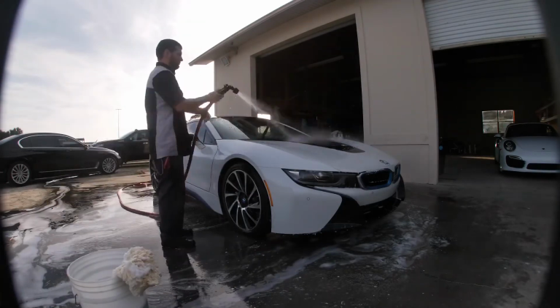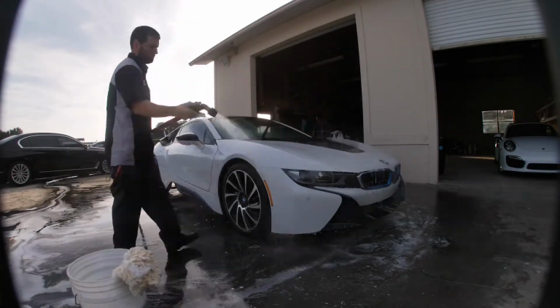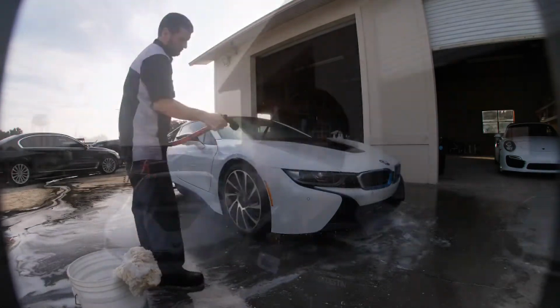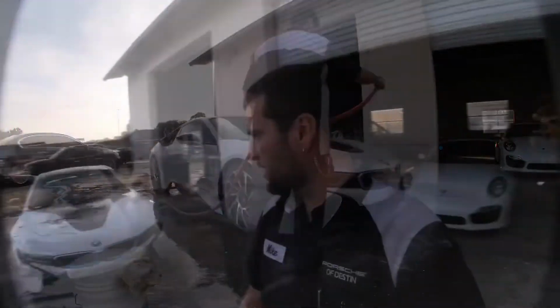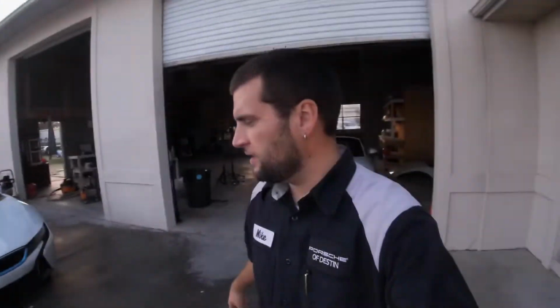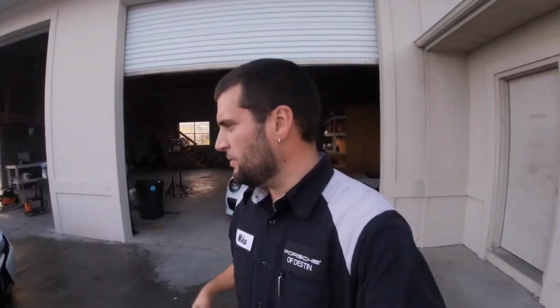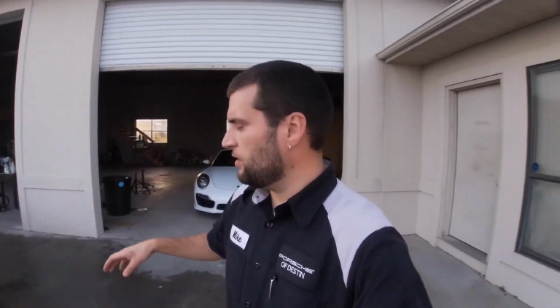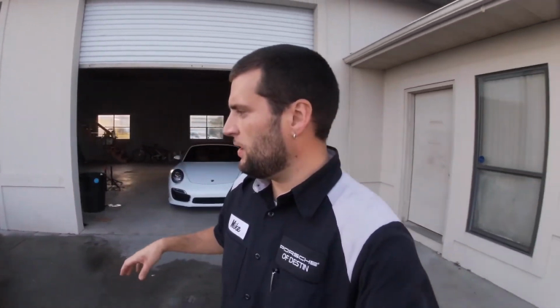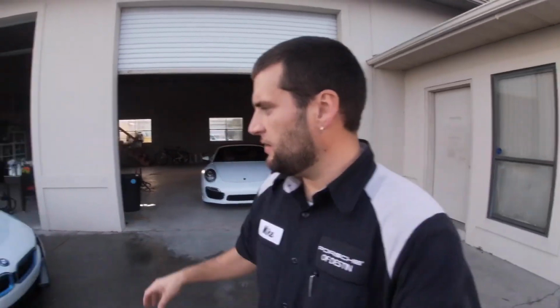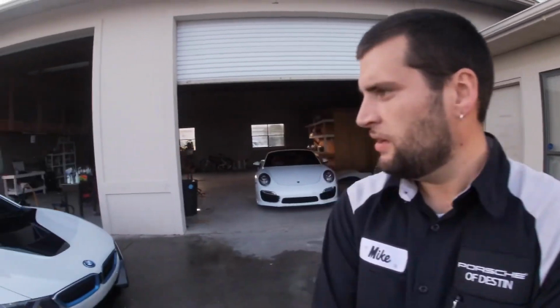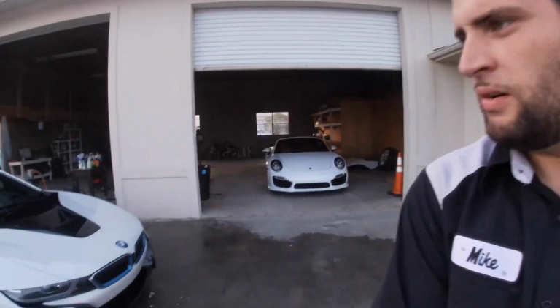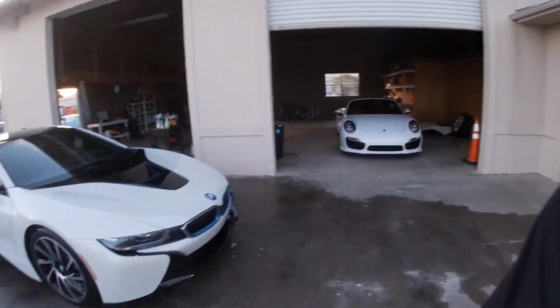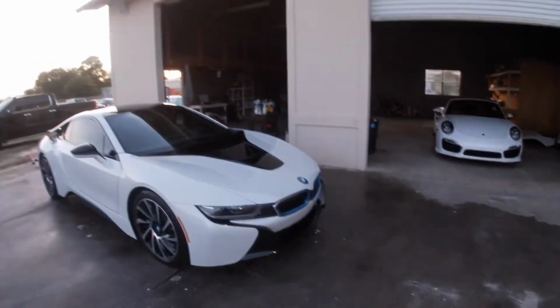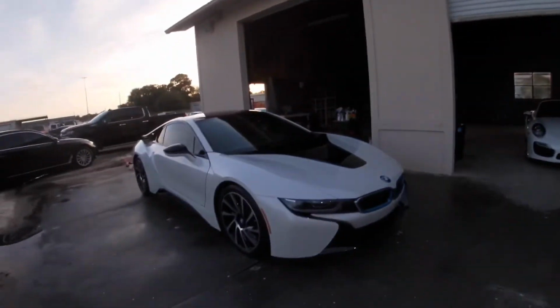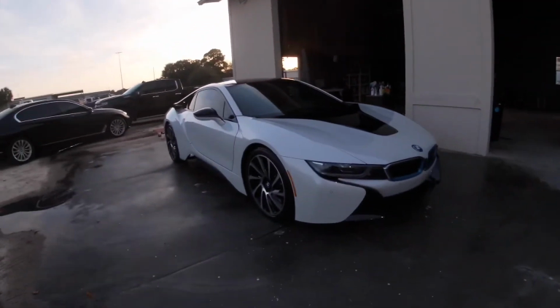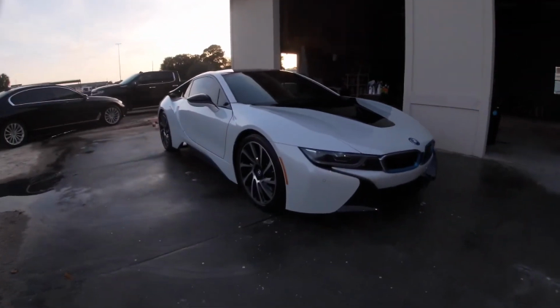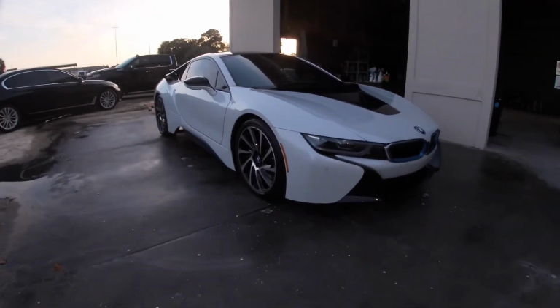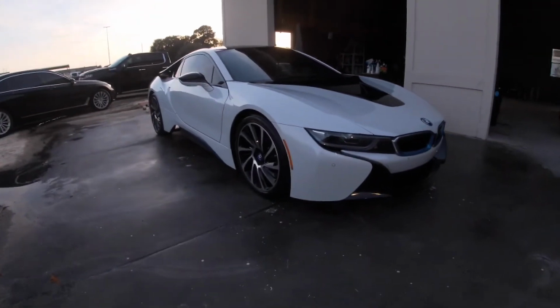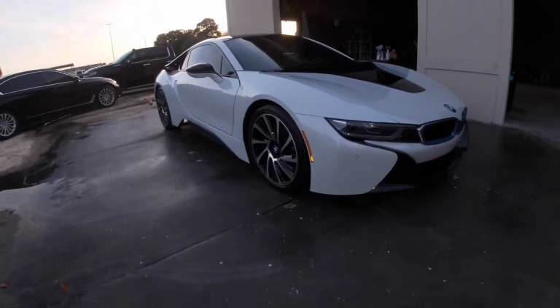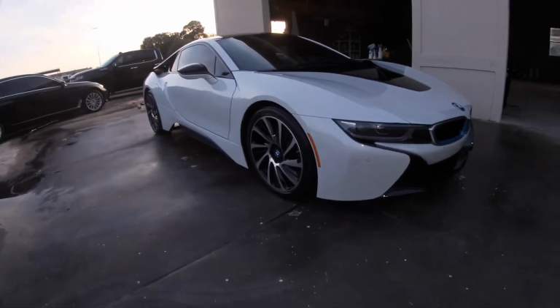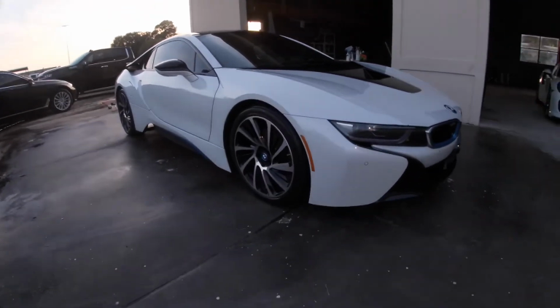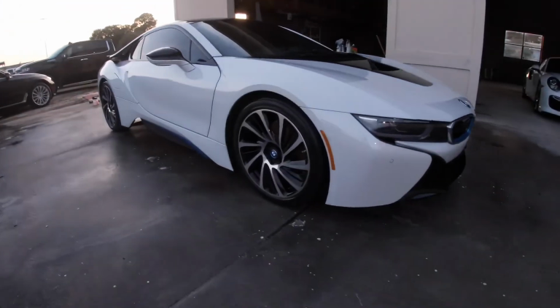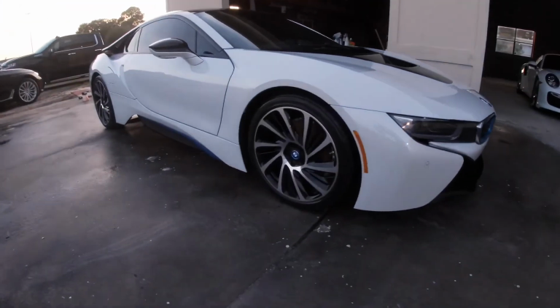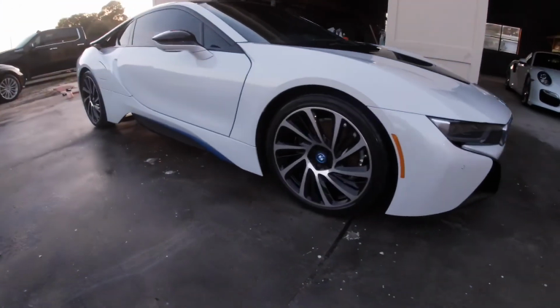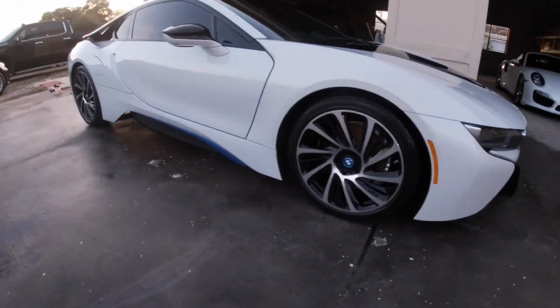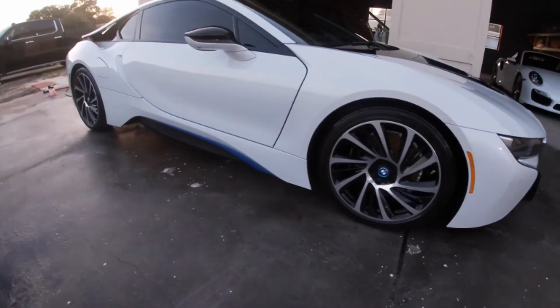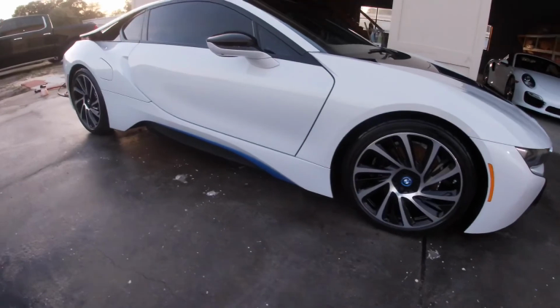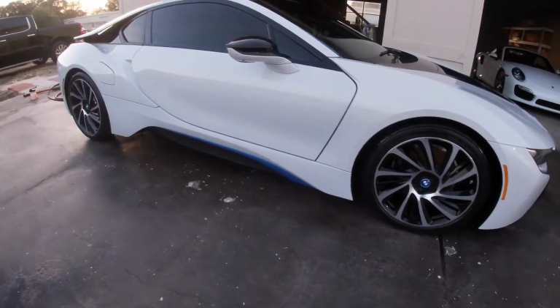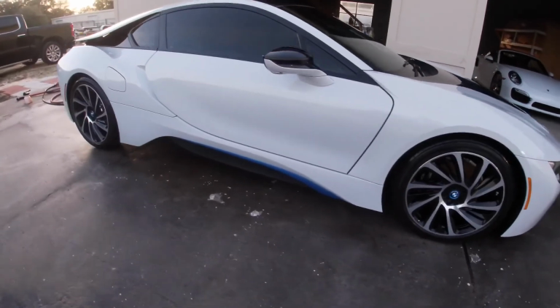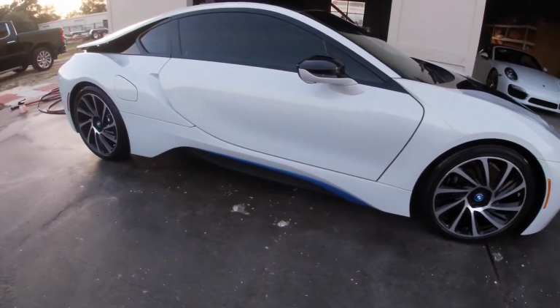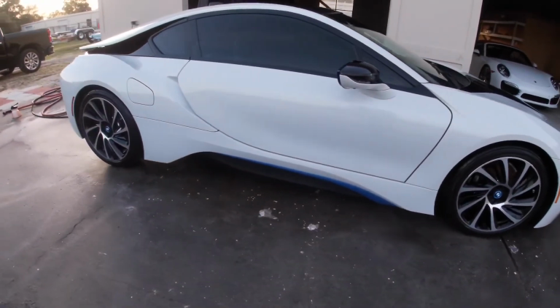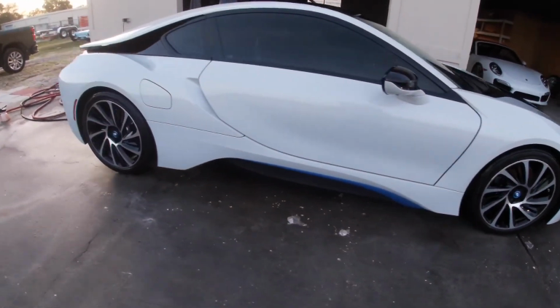All right guys, got this BMW i8 all over detailed and ready to go. You can just tell - more of those good wax protected.